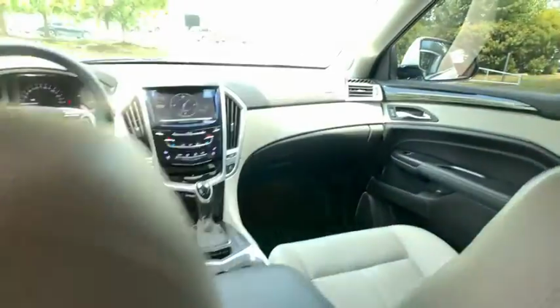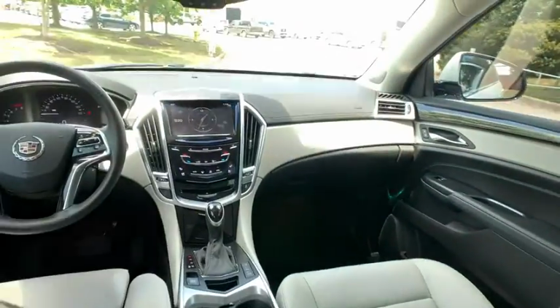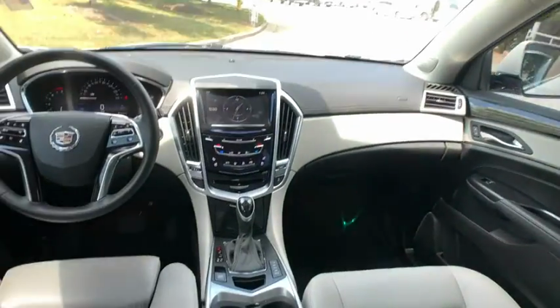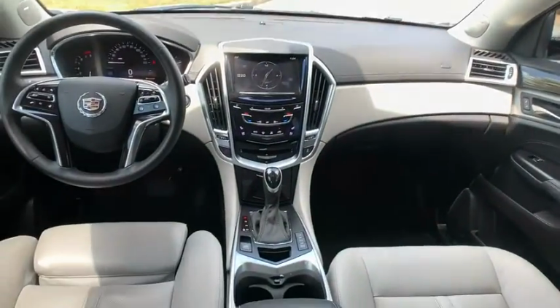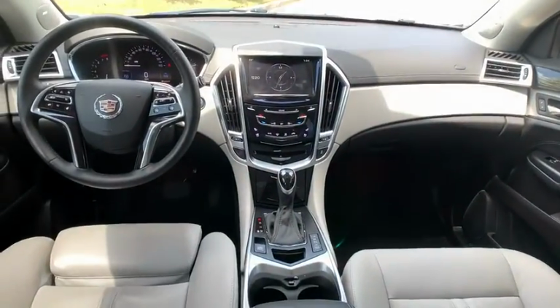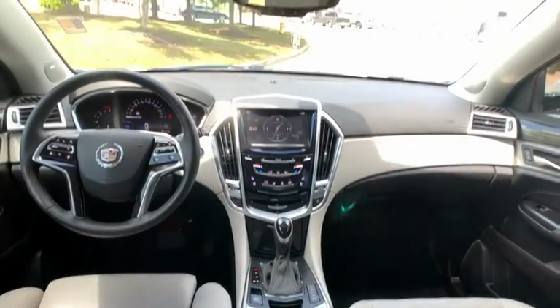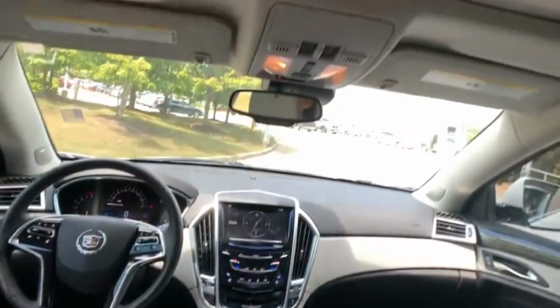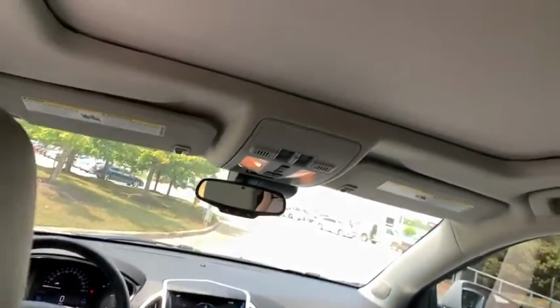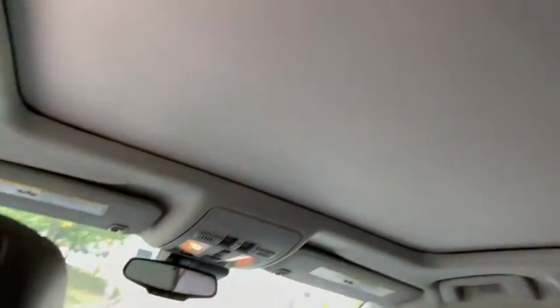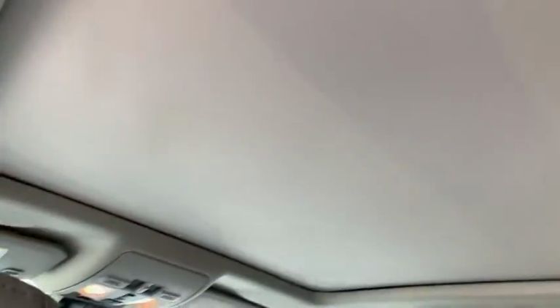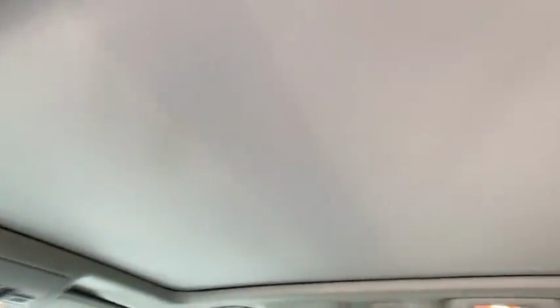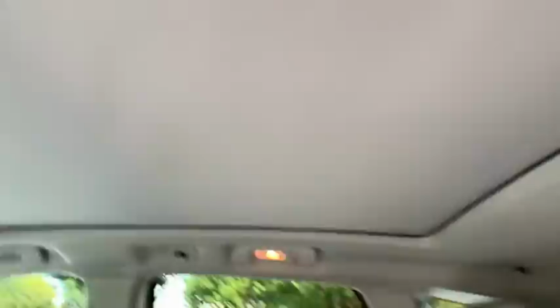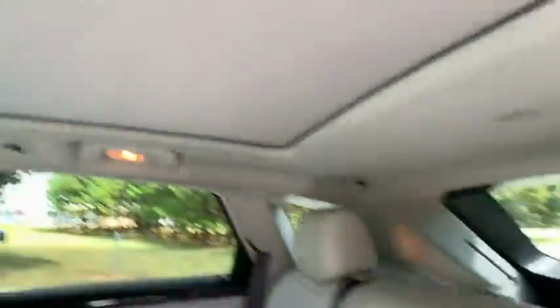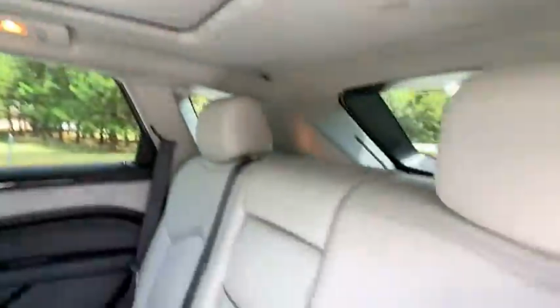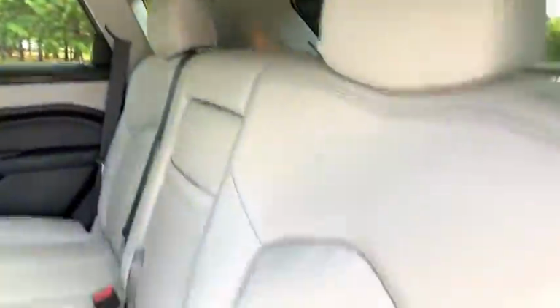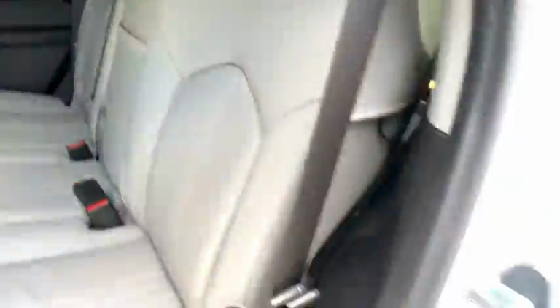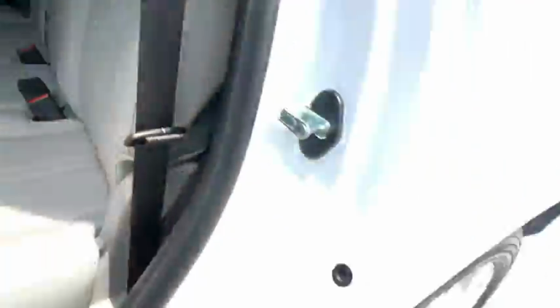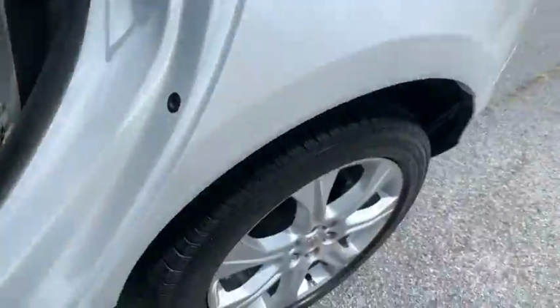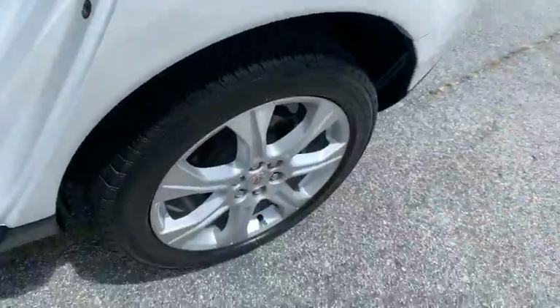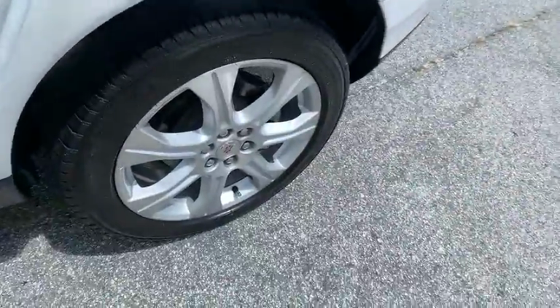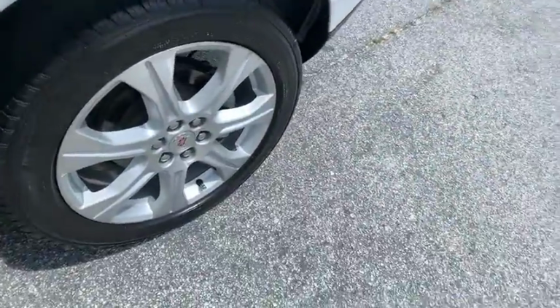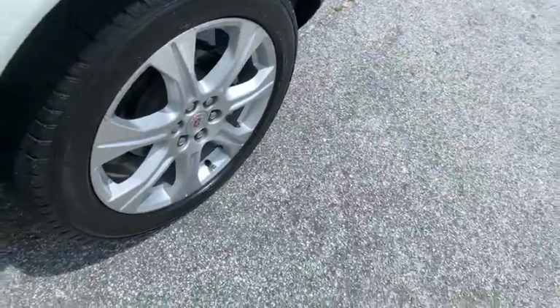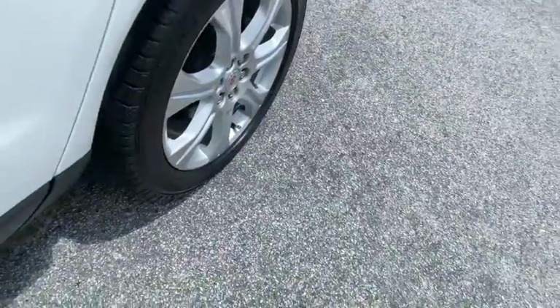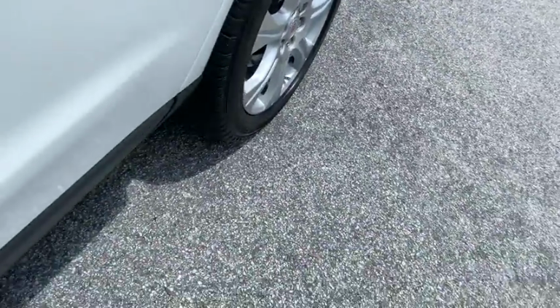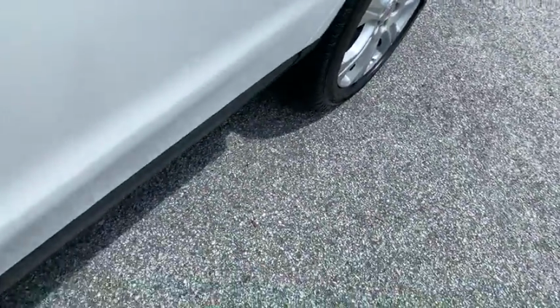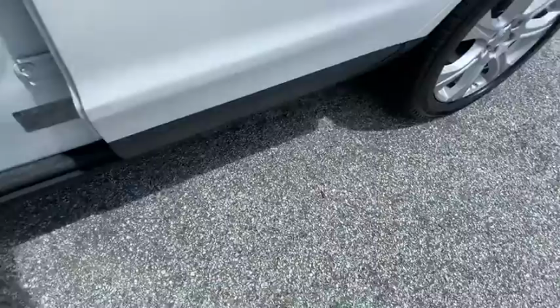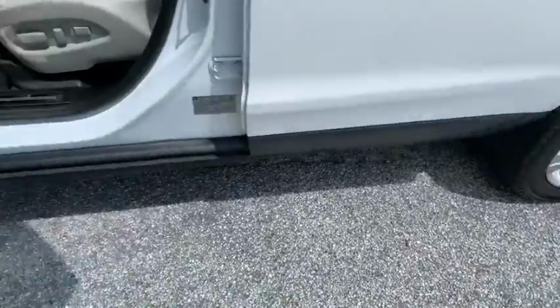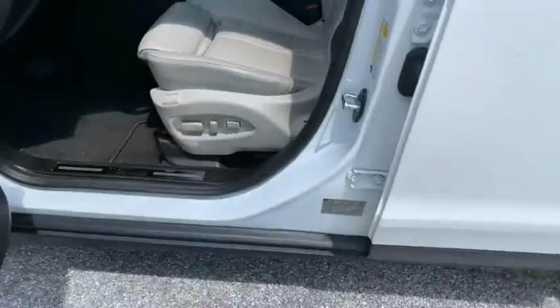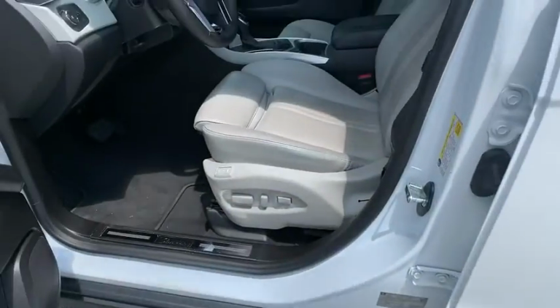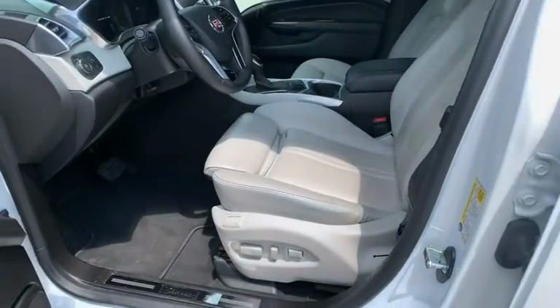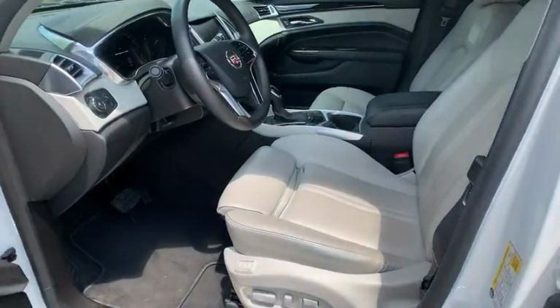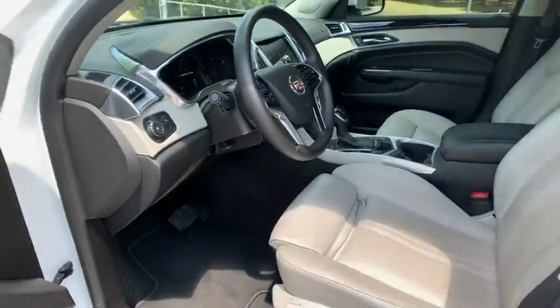Navigation system, stability control, leather-wrapped steering wheel, Bluetooth, adjustable steering wheel, power steering, four-wheel disc brakes, keyless start, floor mats, cruise control, aluminum wheels.